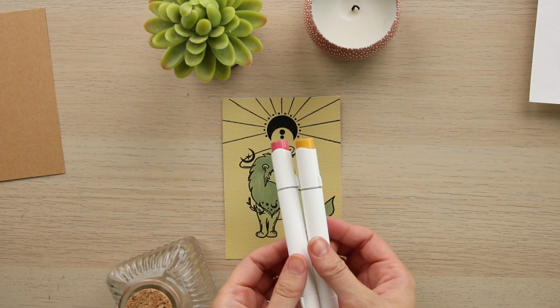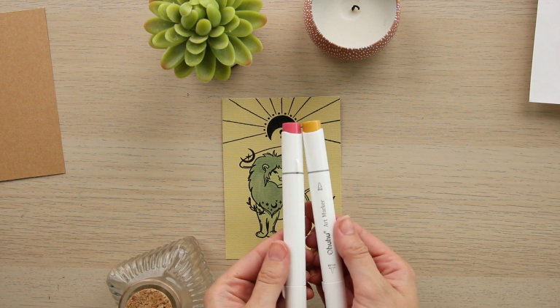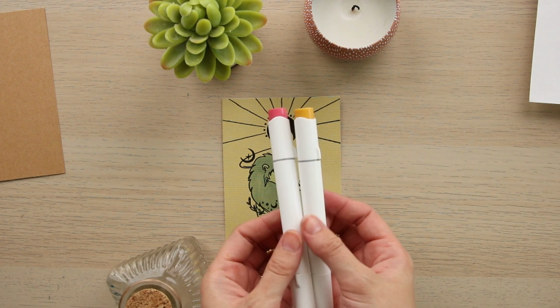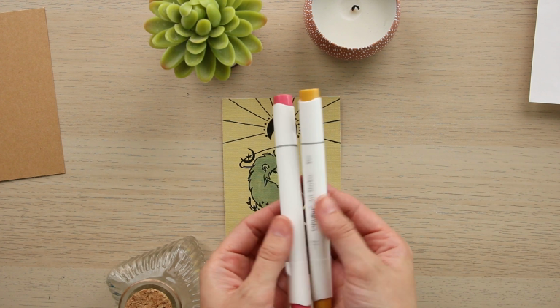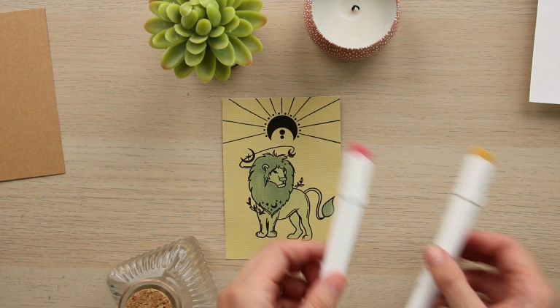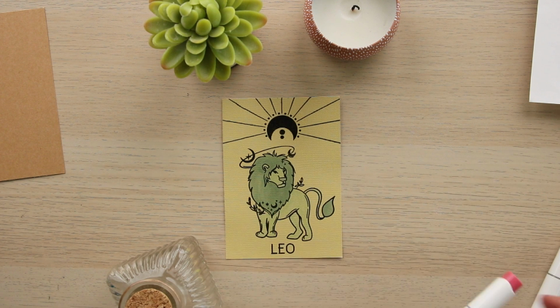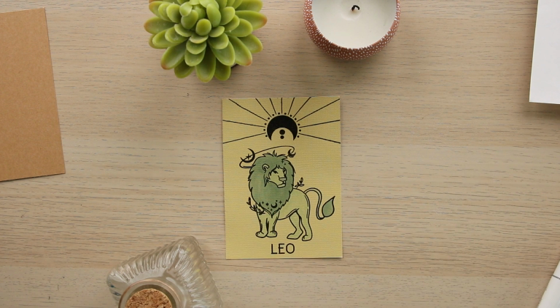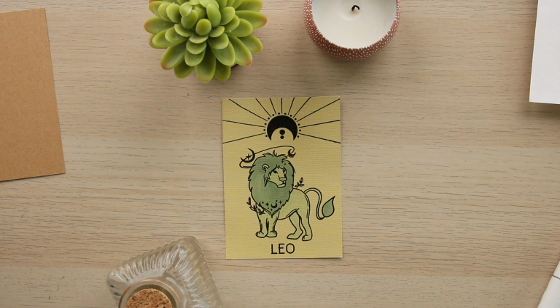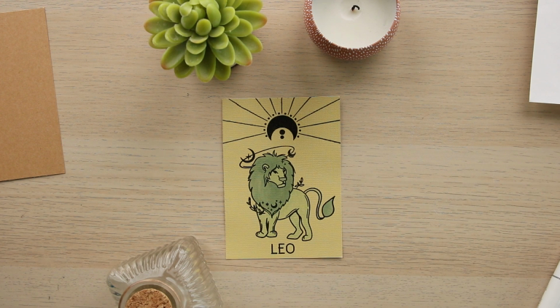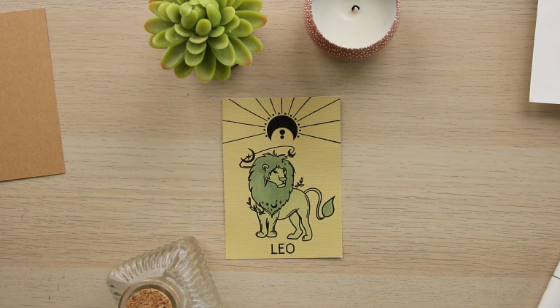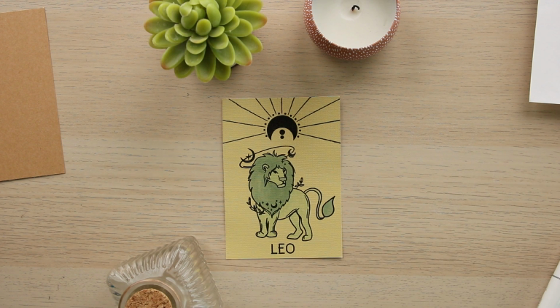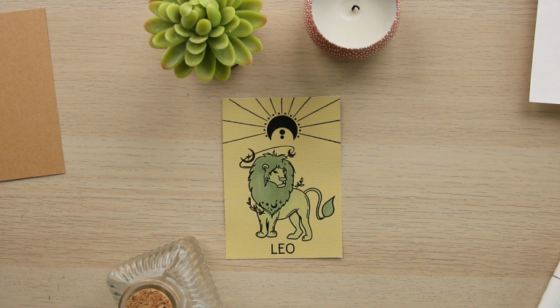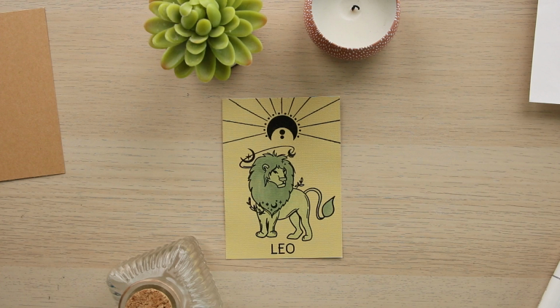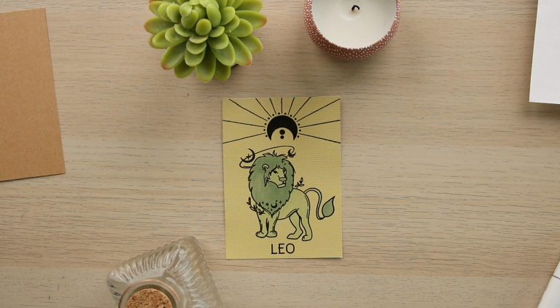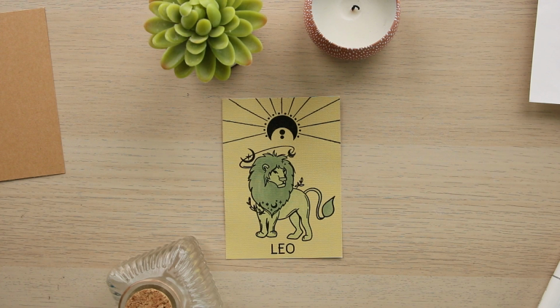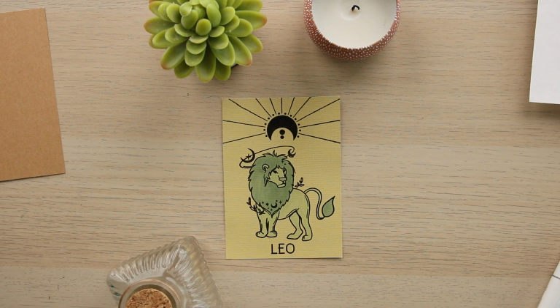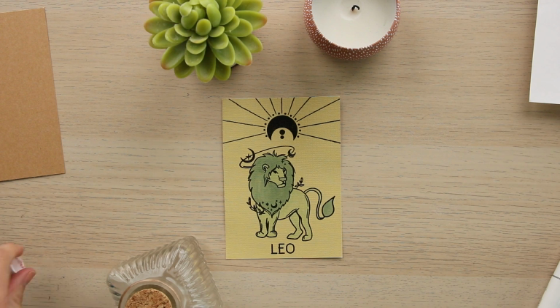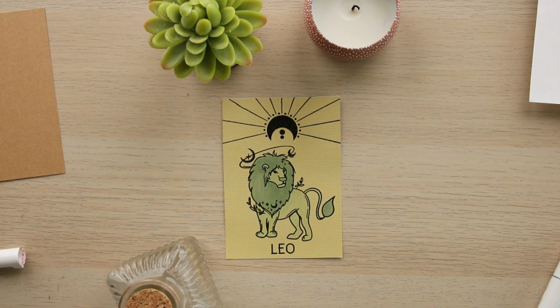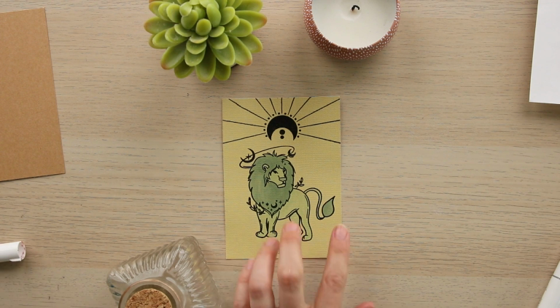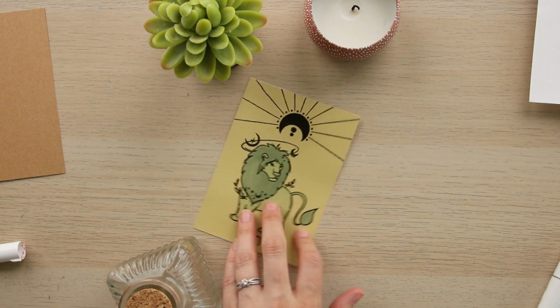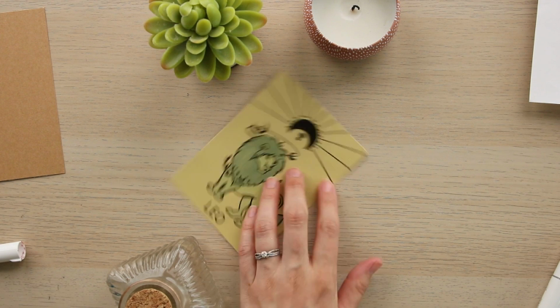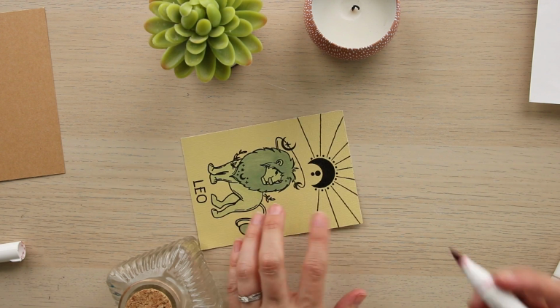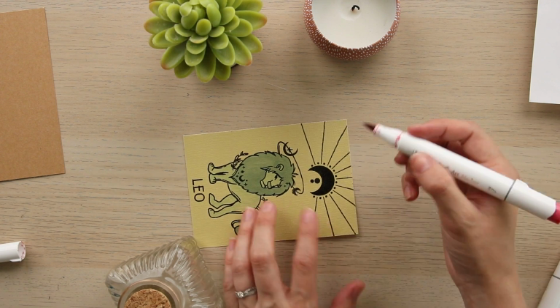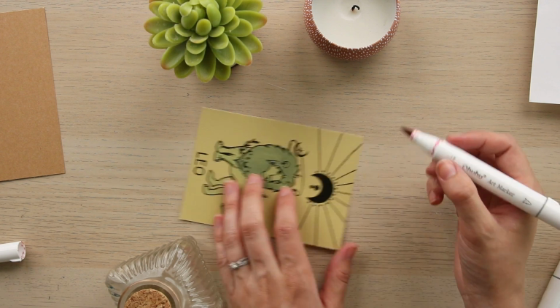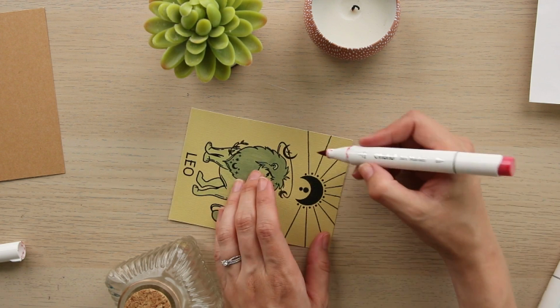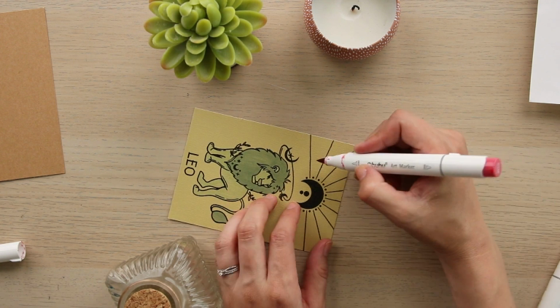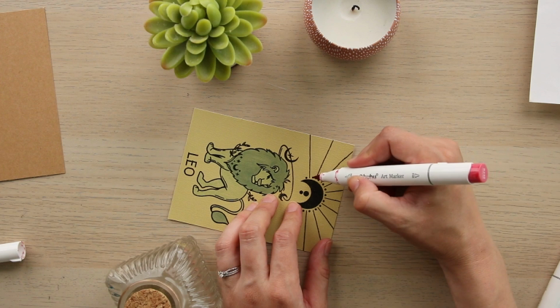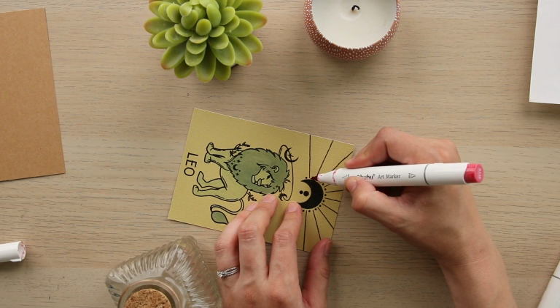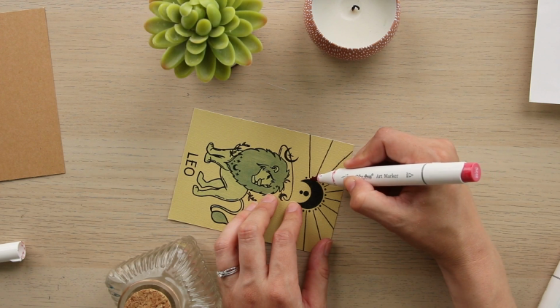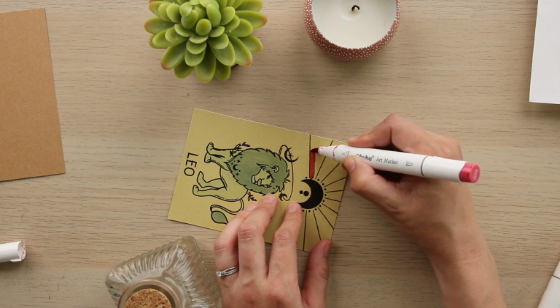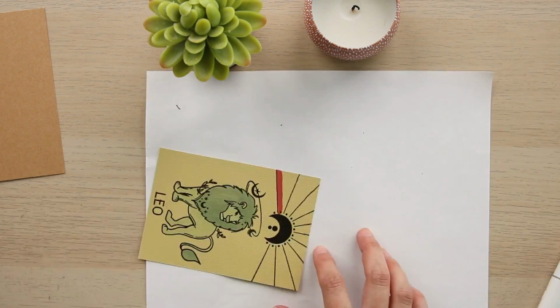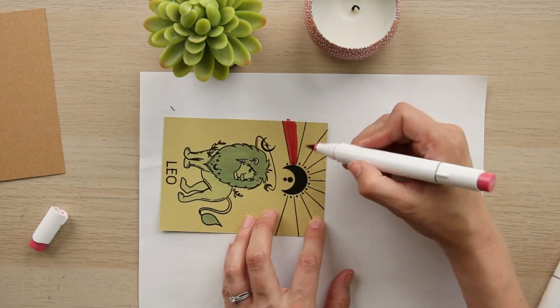Next, we're going to be using these two colors — a marigold and a raspberry — for the rays of the sun and moon. We're just going to alternate every other ray, using the raspberry and the marigold.